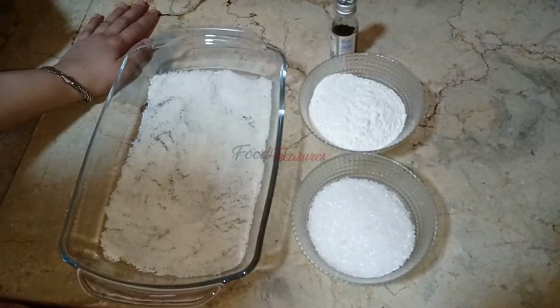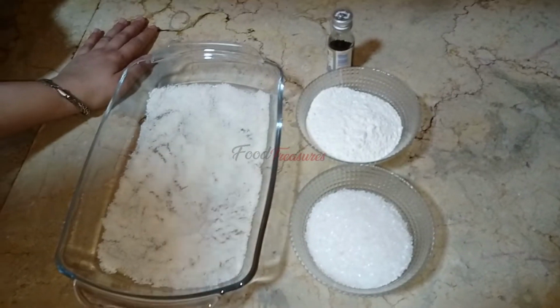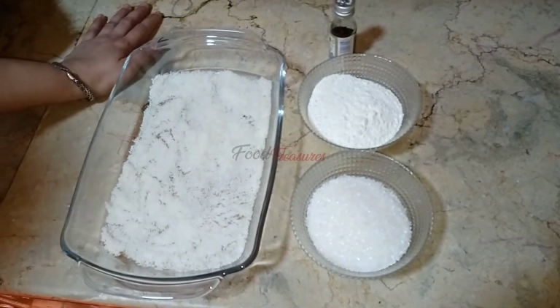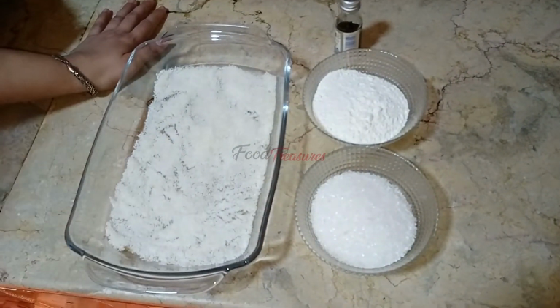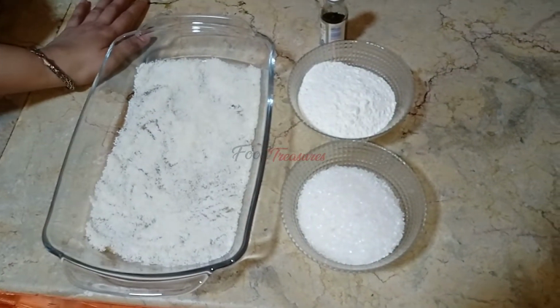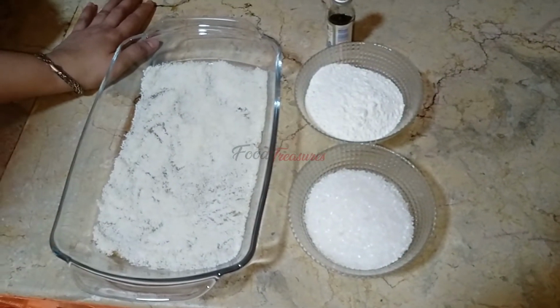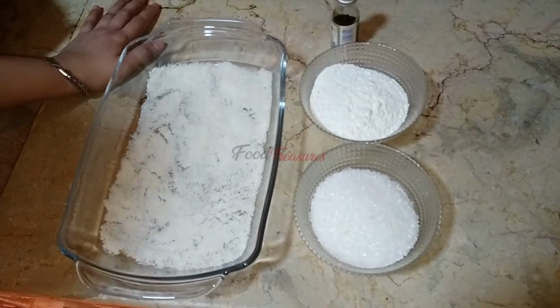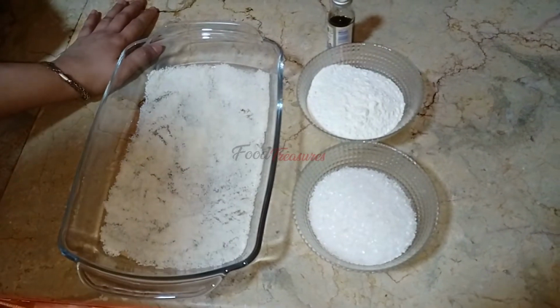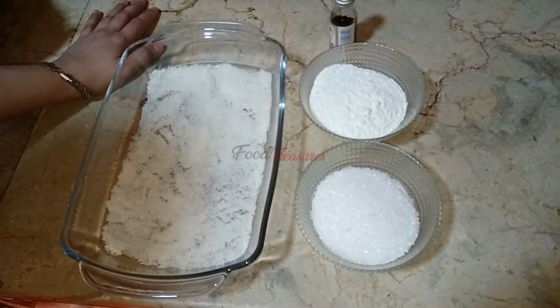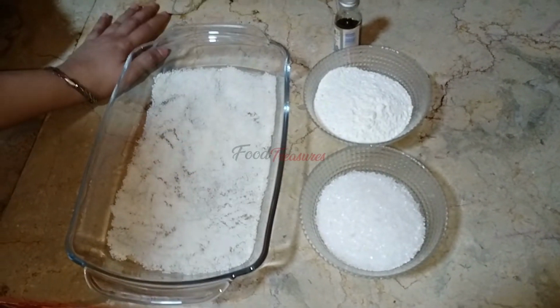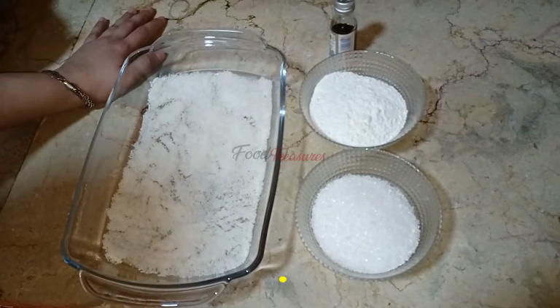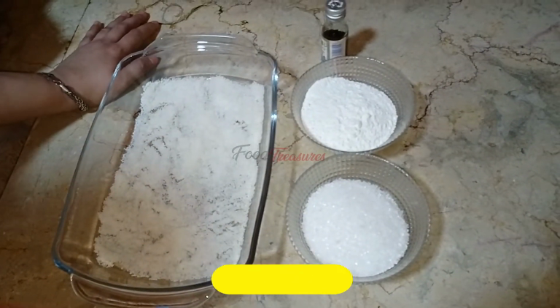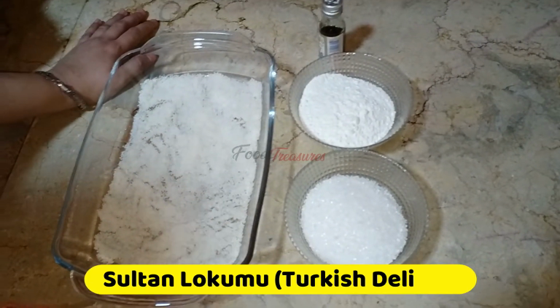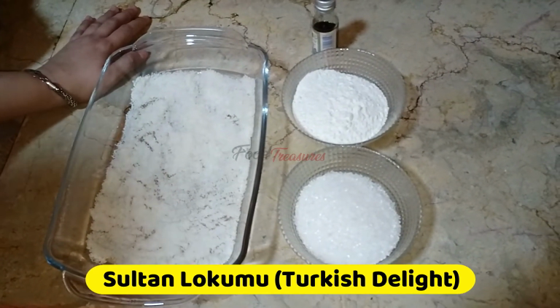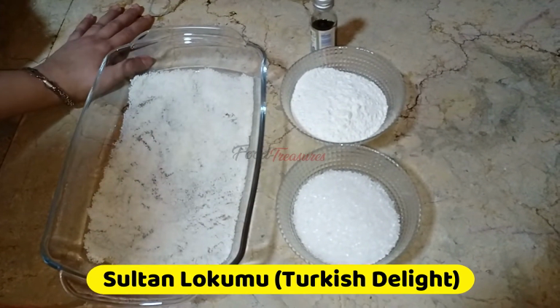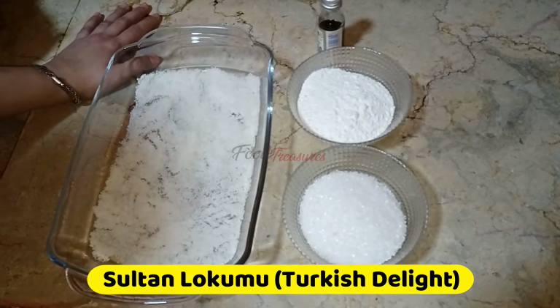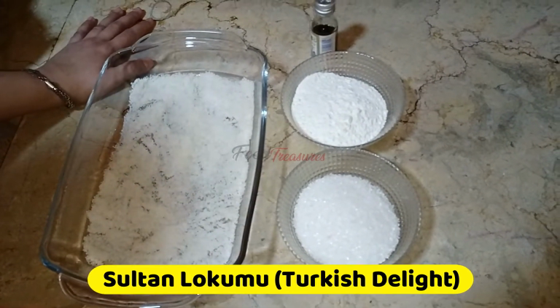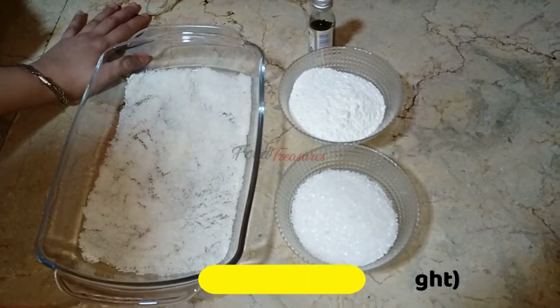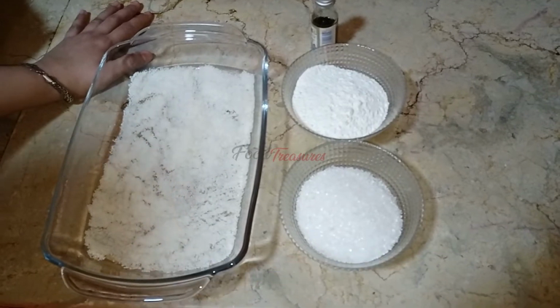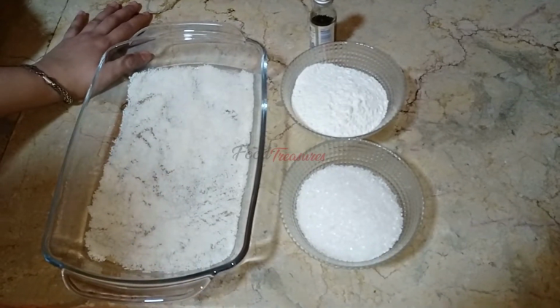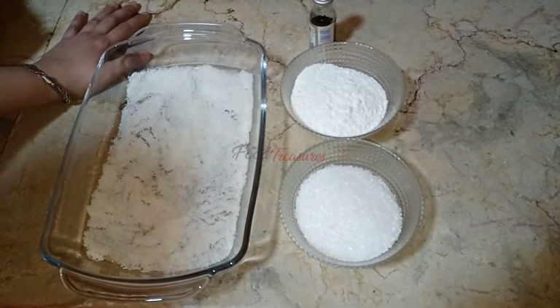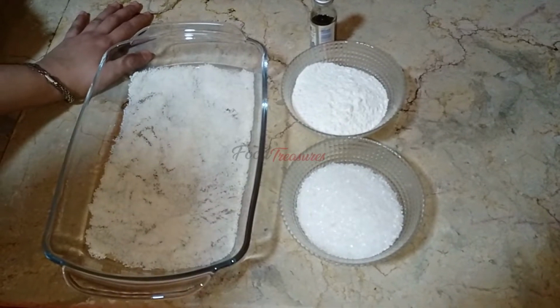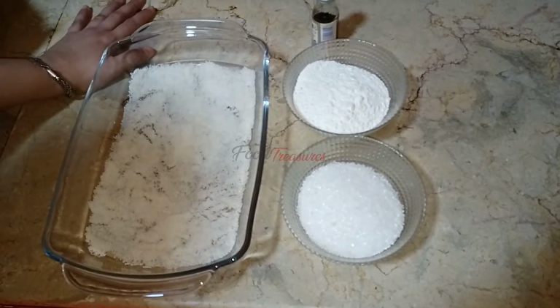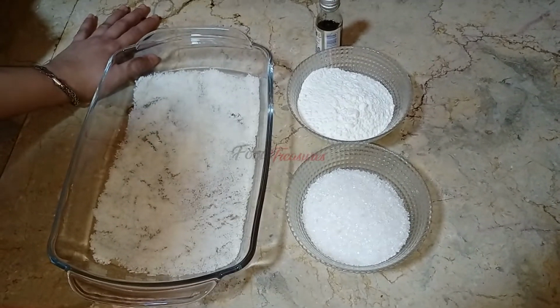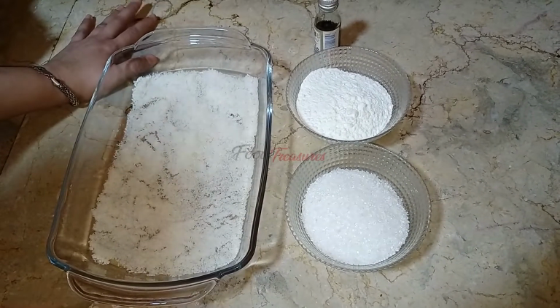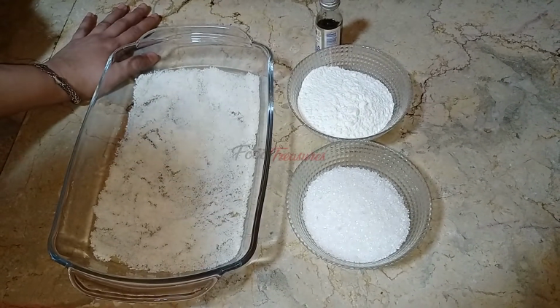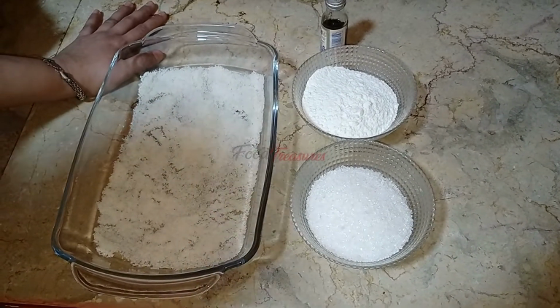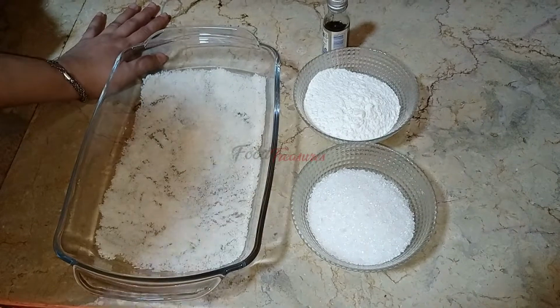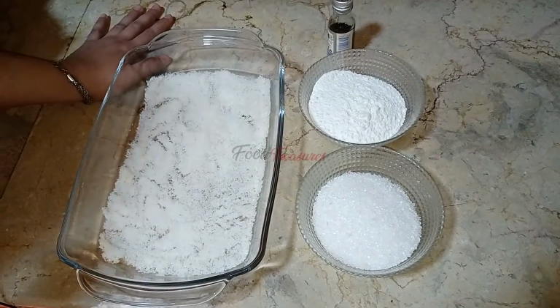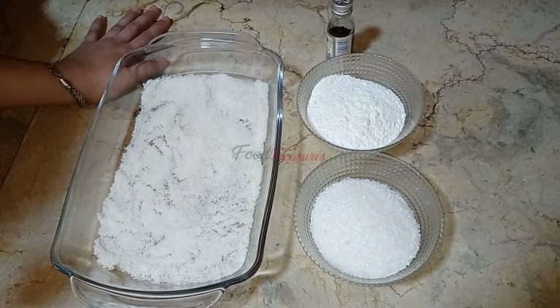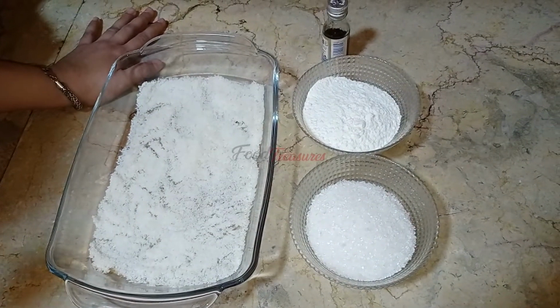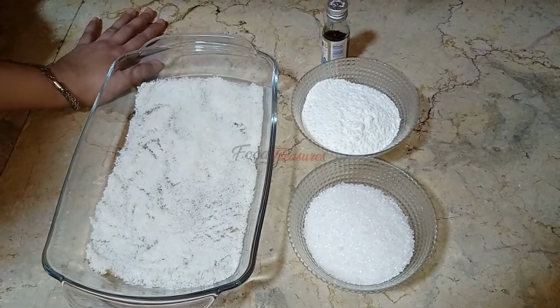Assalamualaikum, welcome to our YouTube channel with a new recipe. Today we are going to make this recipe, and we will try to show you how it is and let you know about the ingredients.